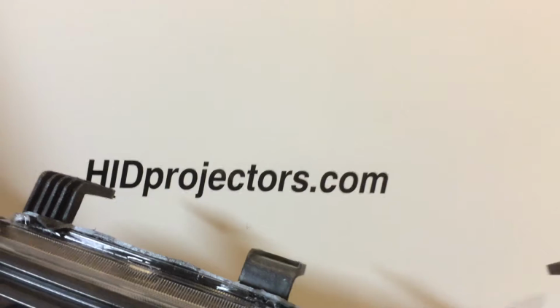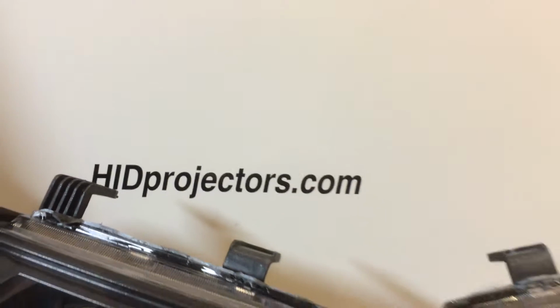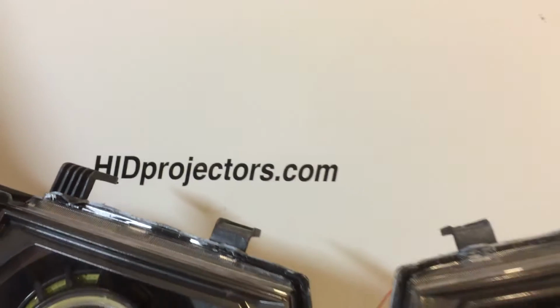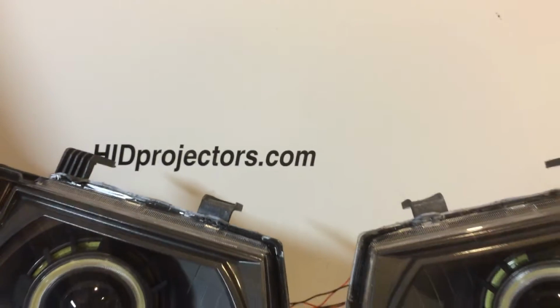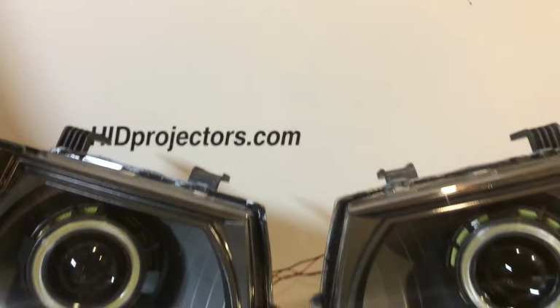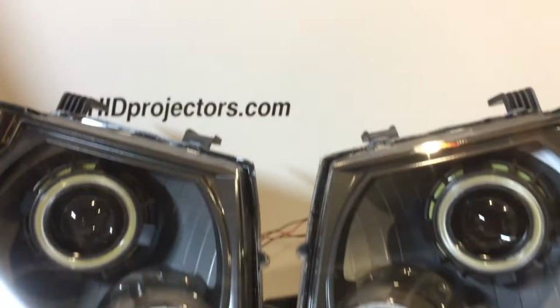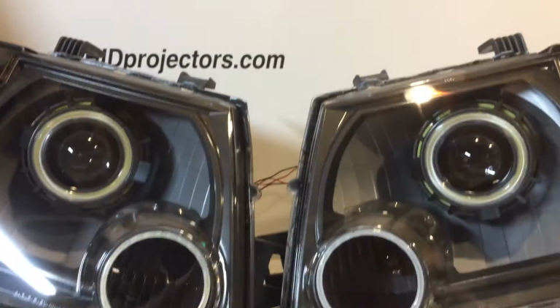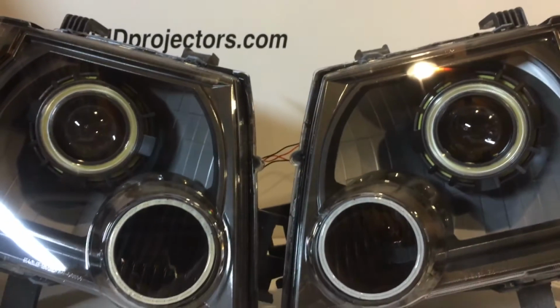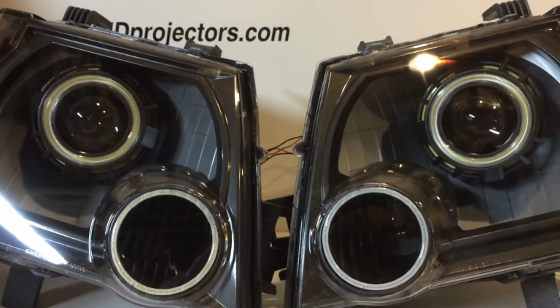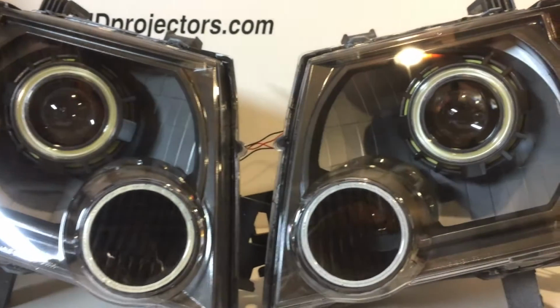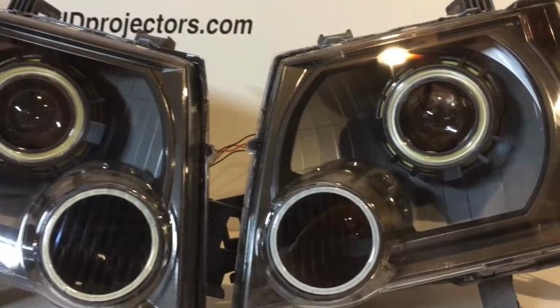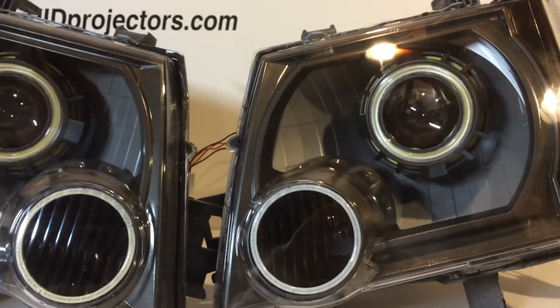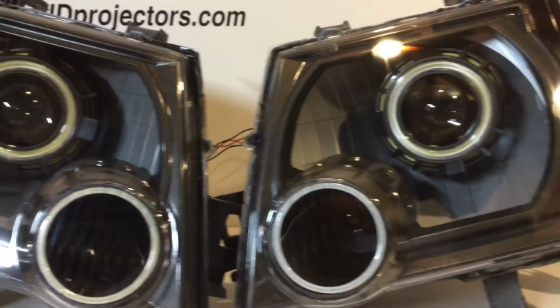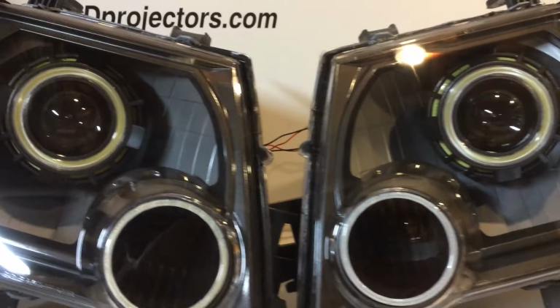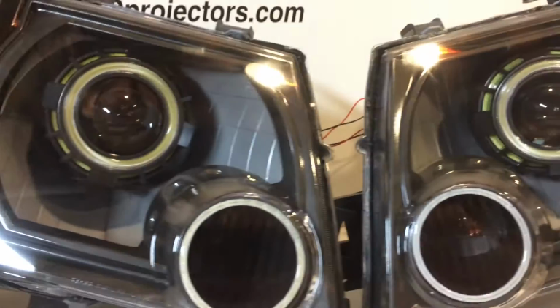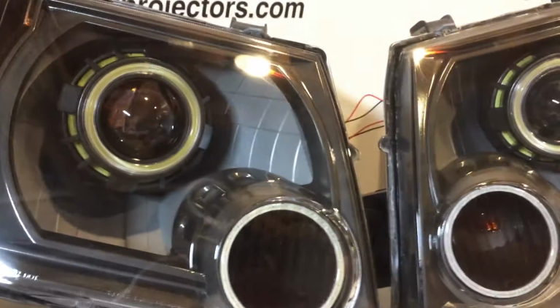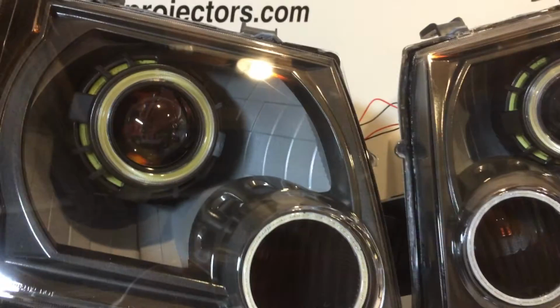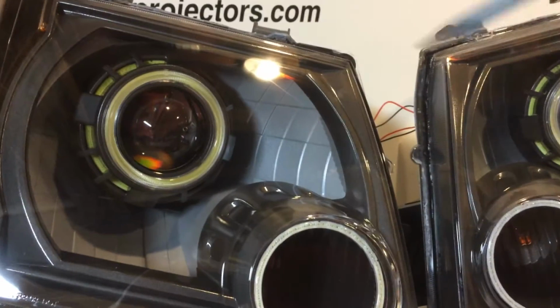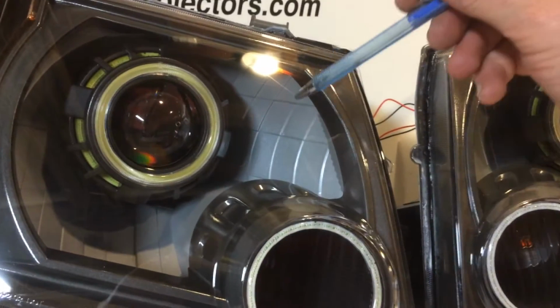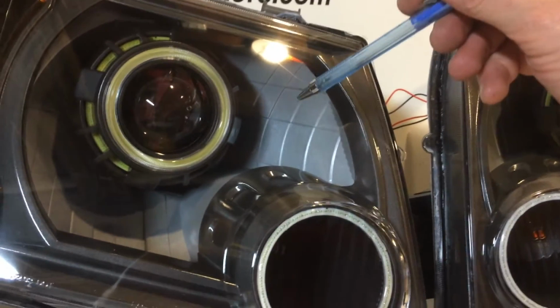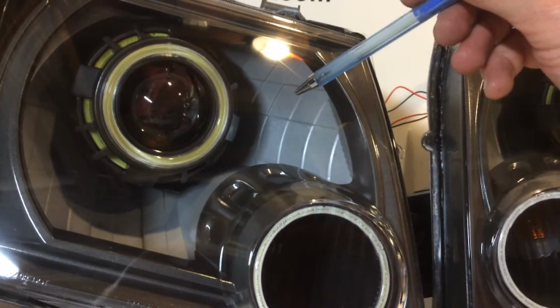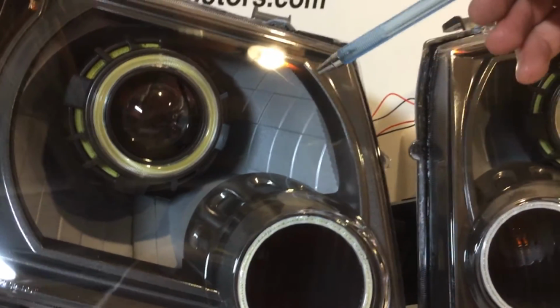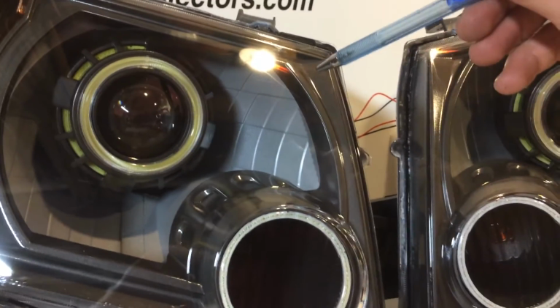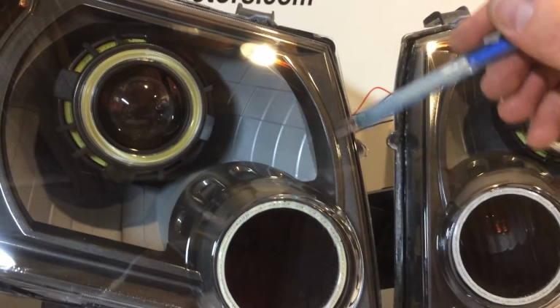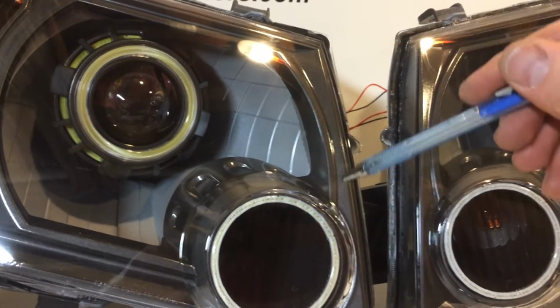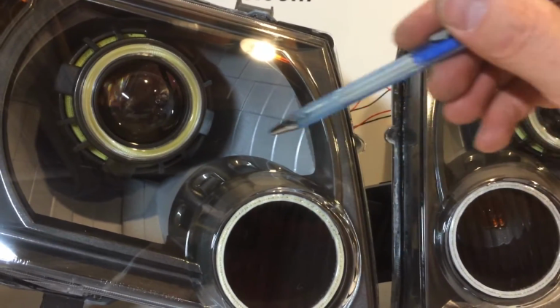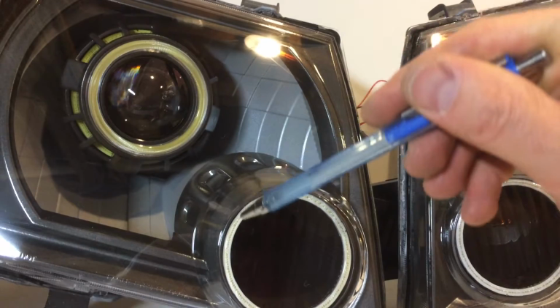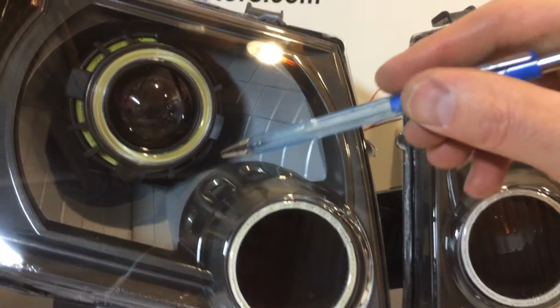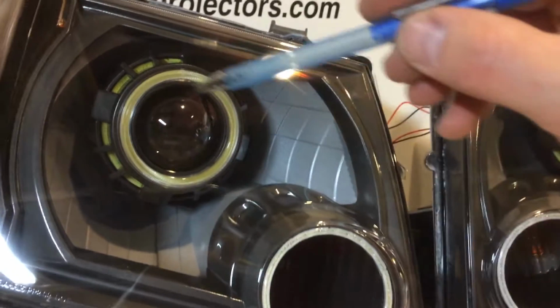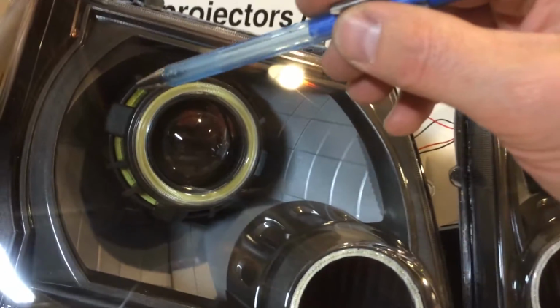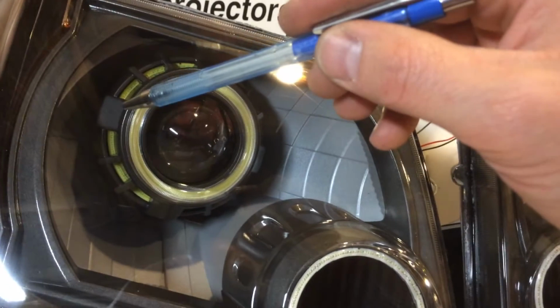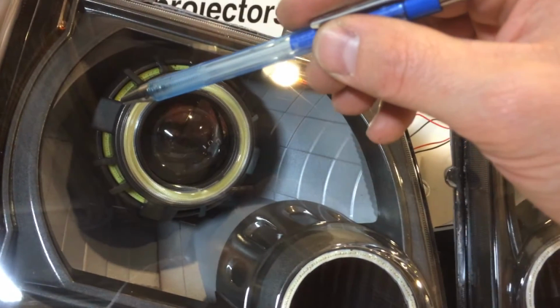Hey guys, it's Tom from HIDprojectors.com with a set of Xterra headlights we've just completed. We've got the following options on this one: silver housings, and we painted these bezels and the shrouds charcoal metallic.